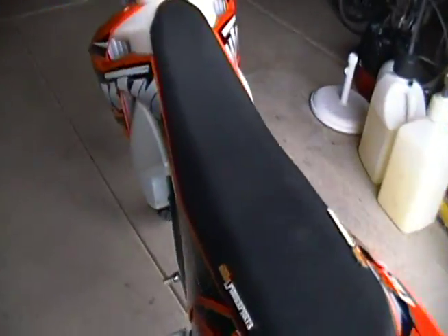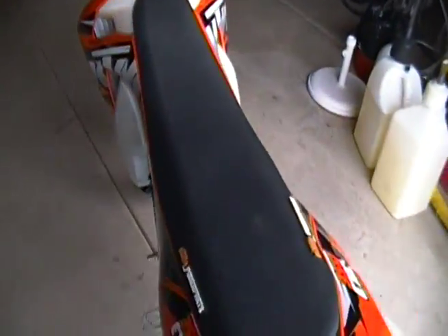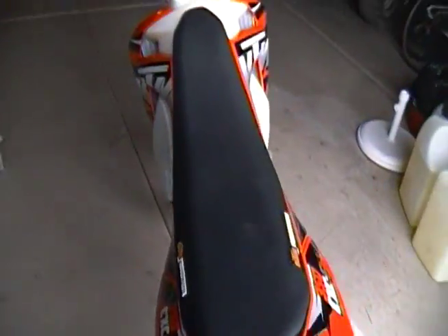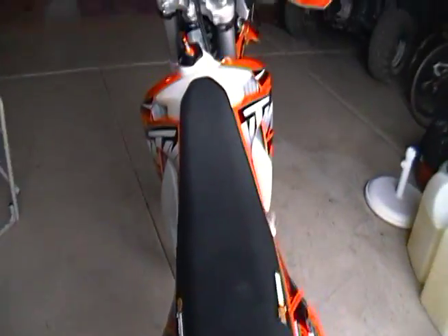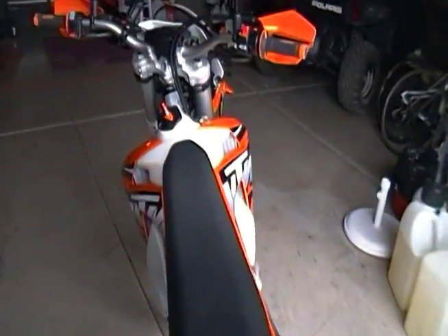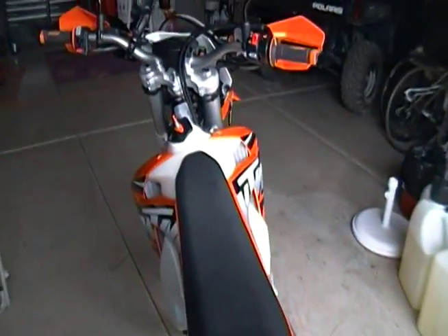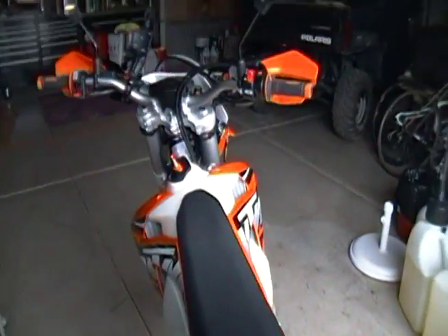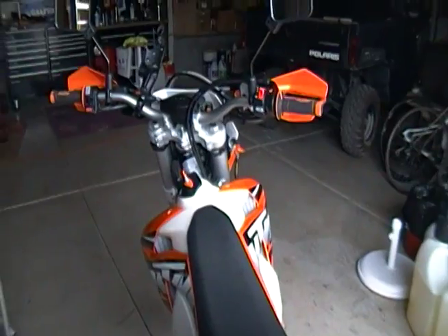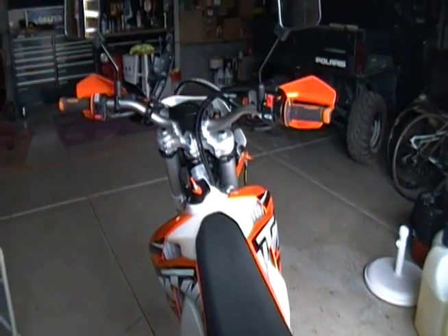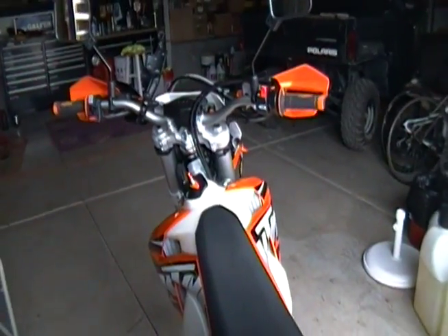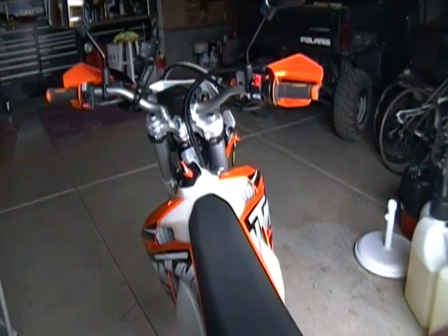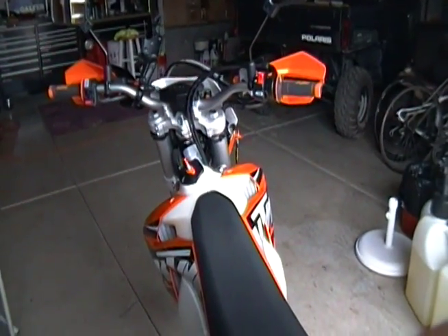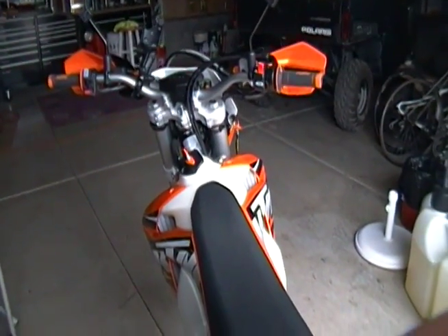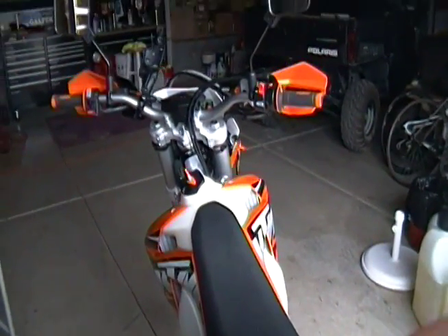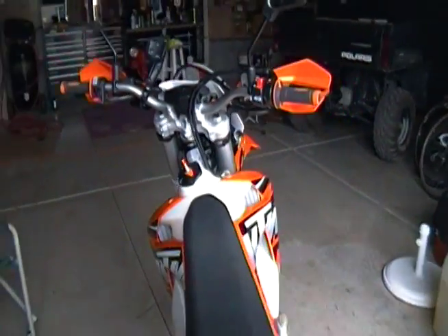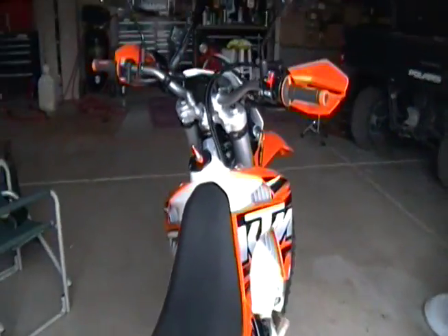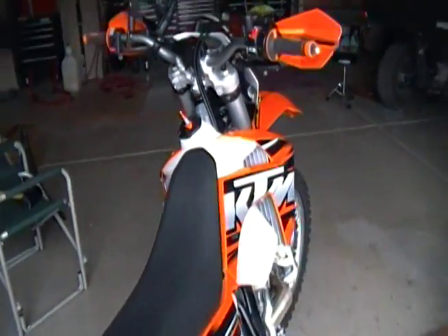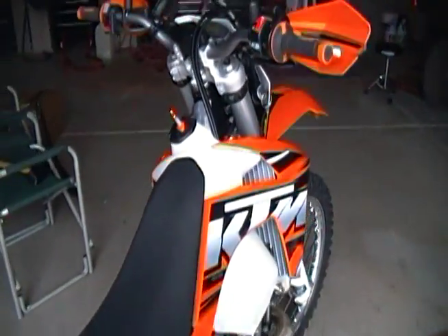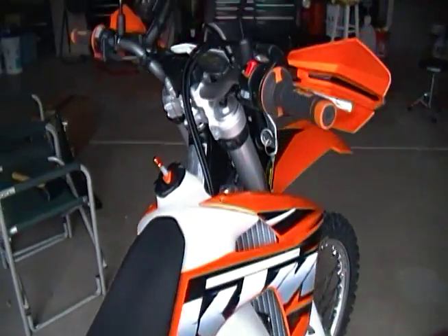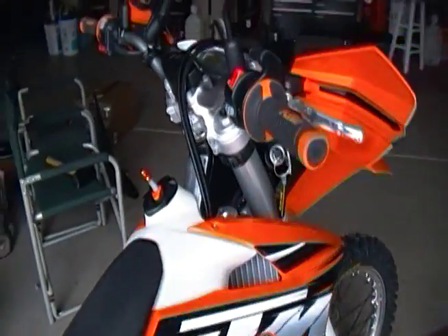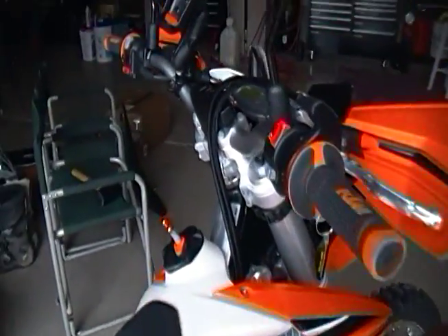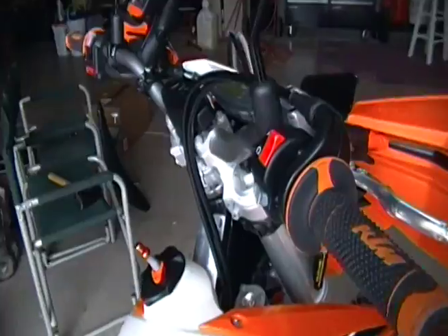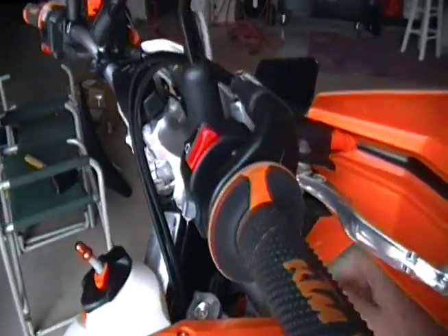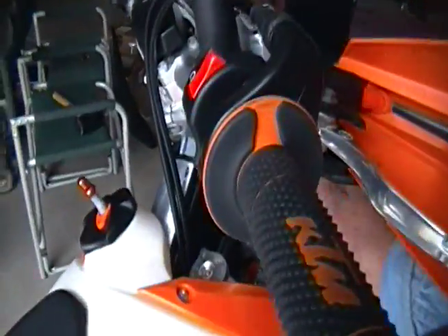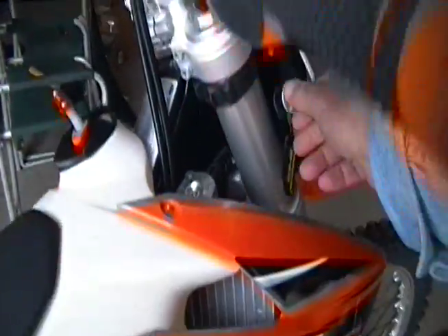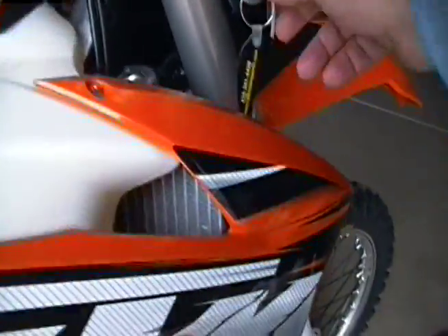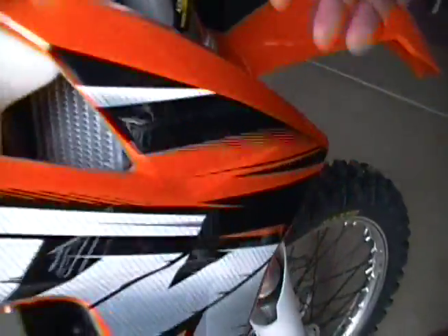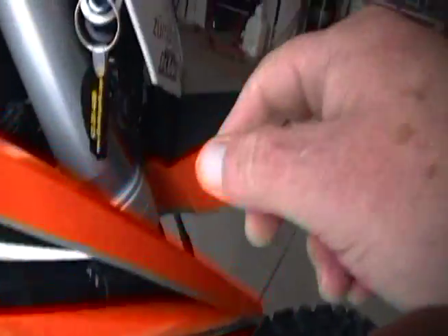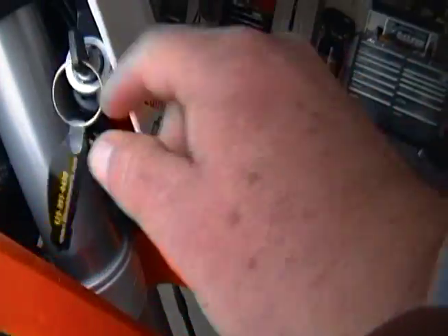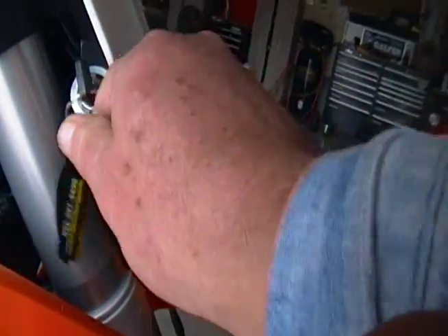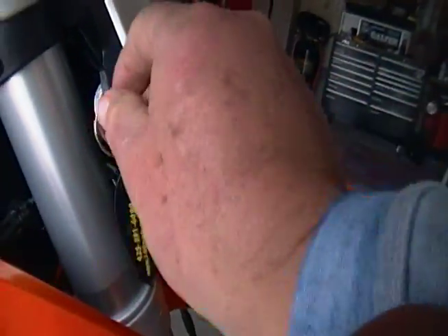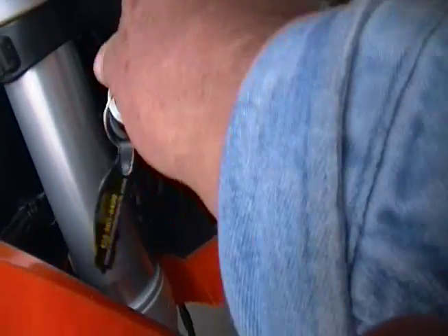I guess that's about it for the moment. Let me start it up so you guys can hear what it sounds like. It's got a key, which is something I've never had on a KTM dirt bike before.